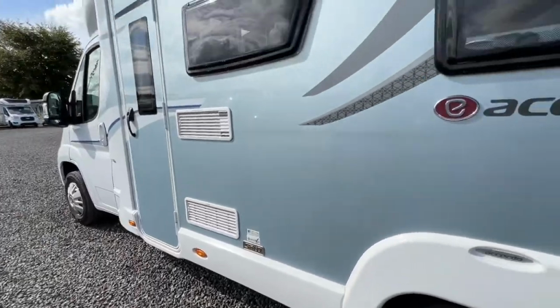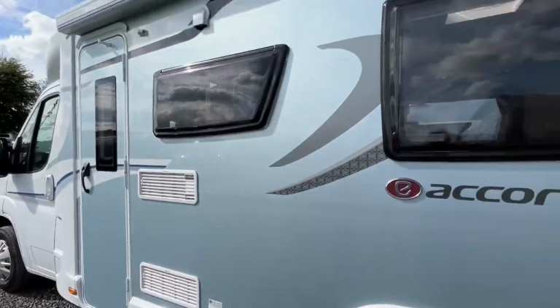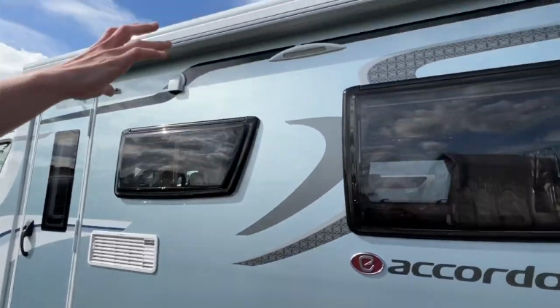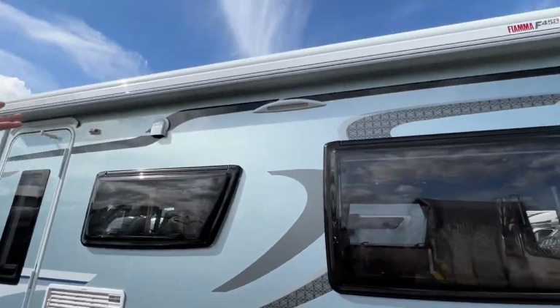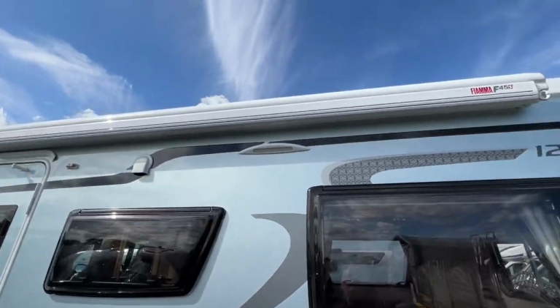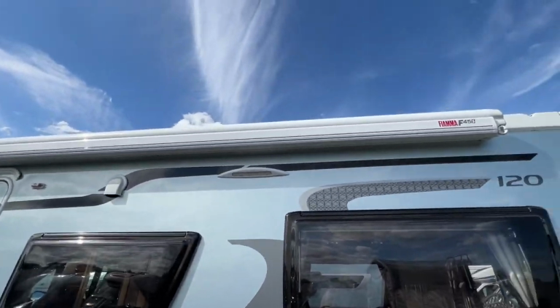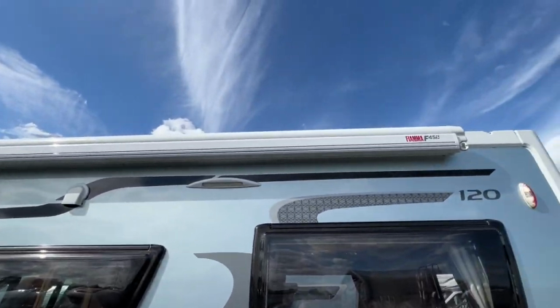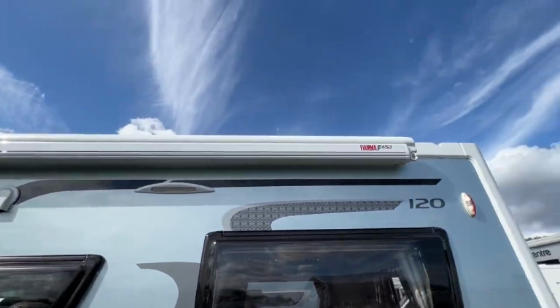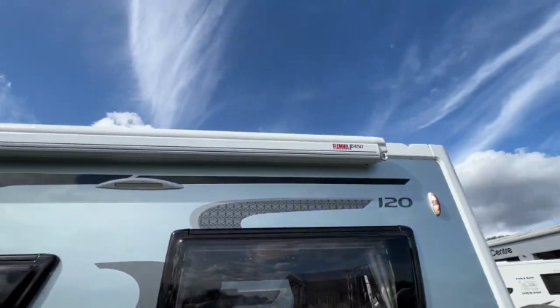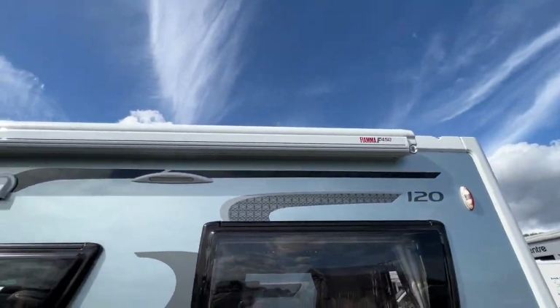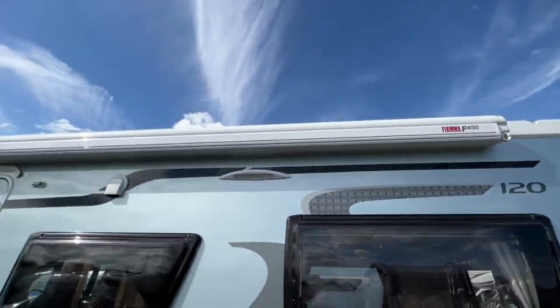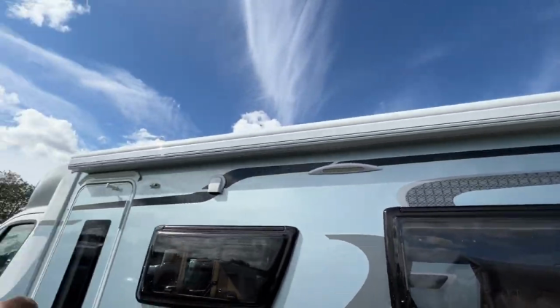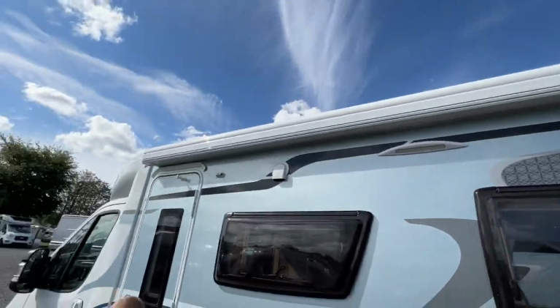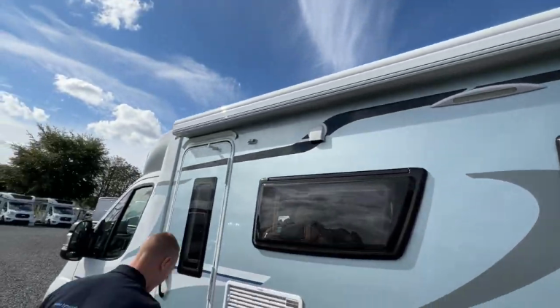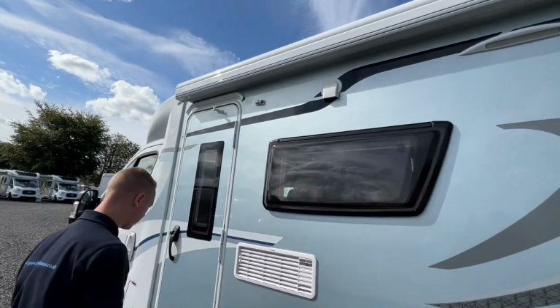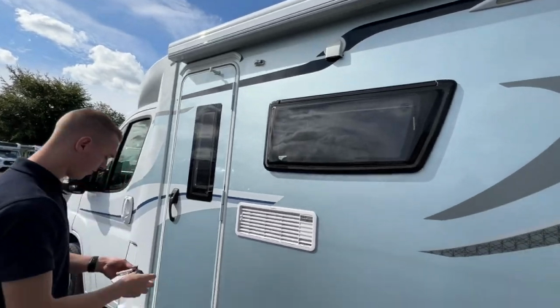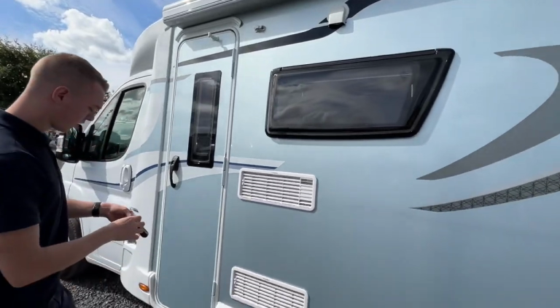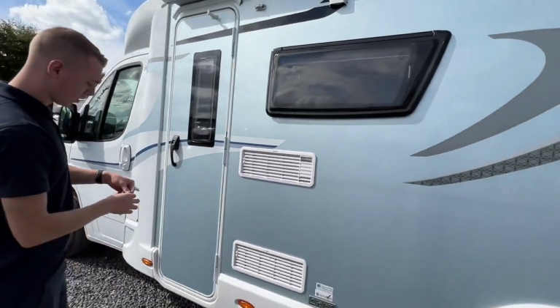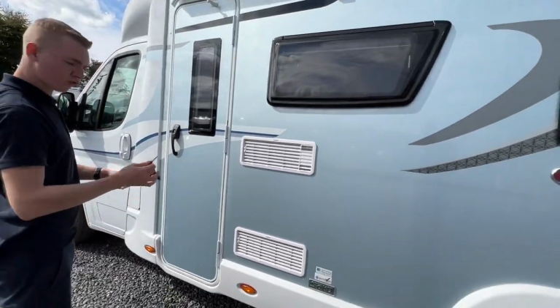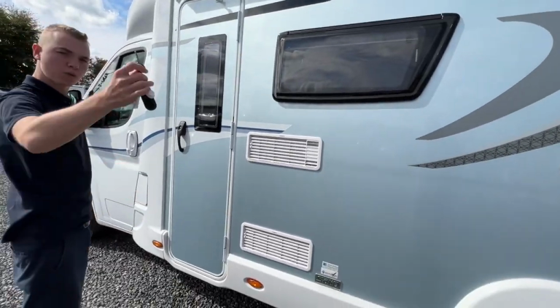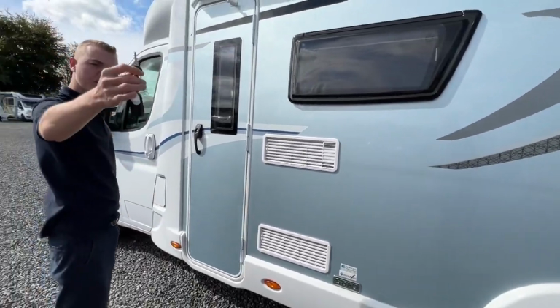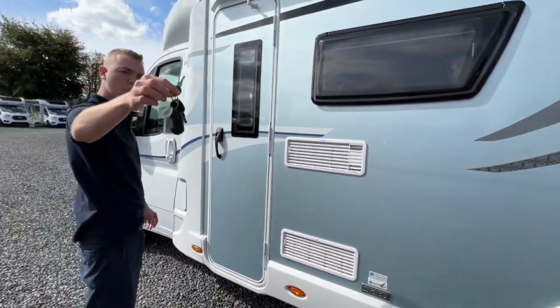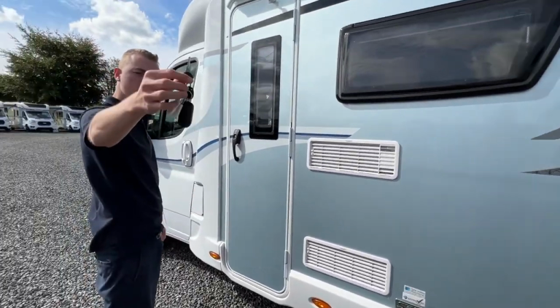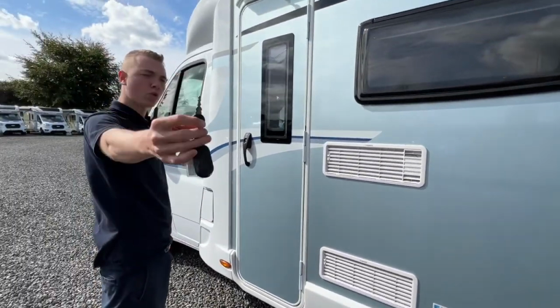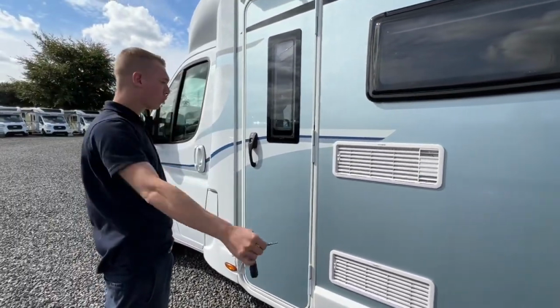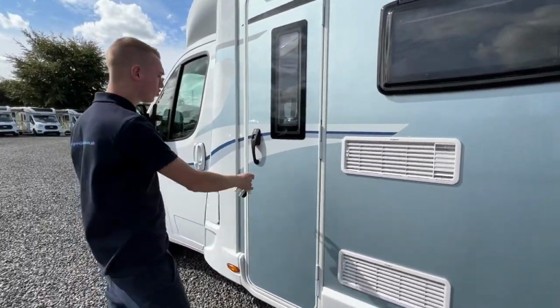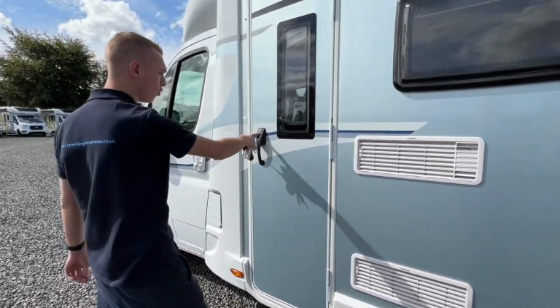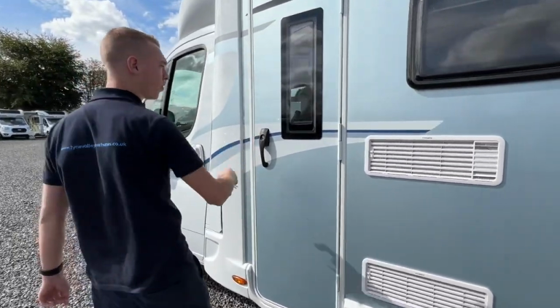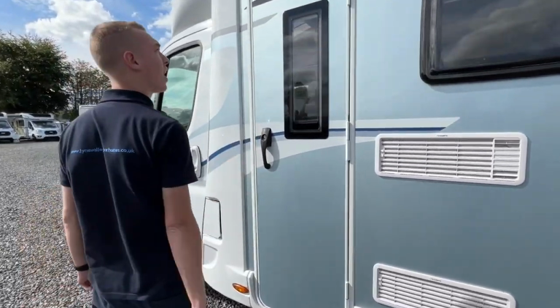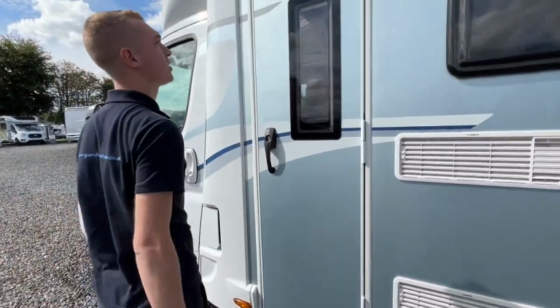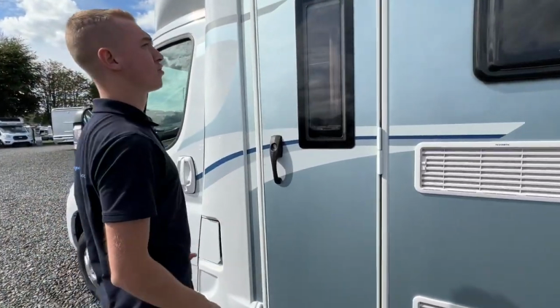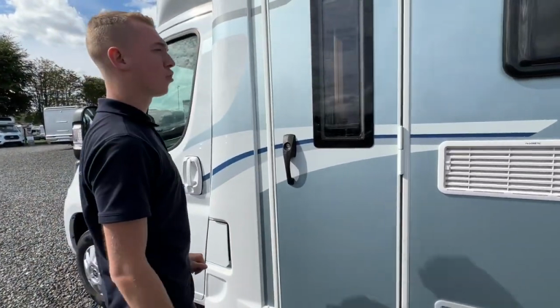There is a Fiamma awning which I'll show you in a second. You've also got your bridge vents and your water and appliance doors.